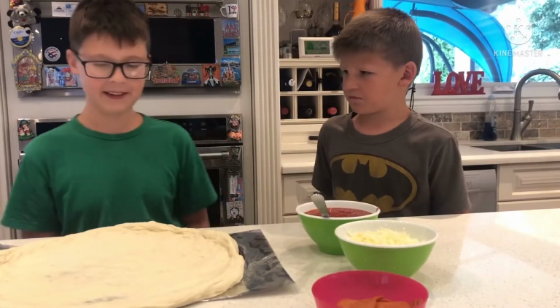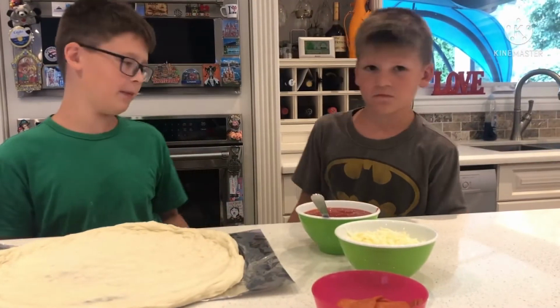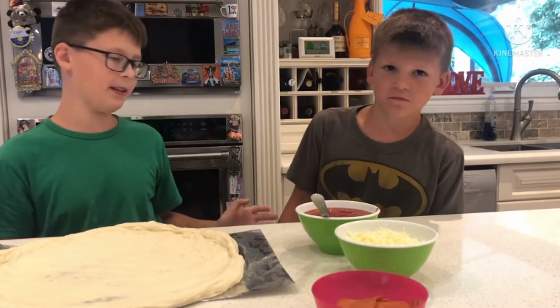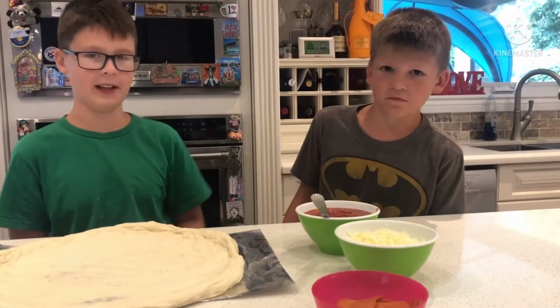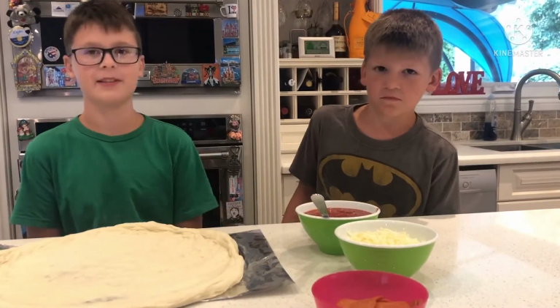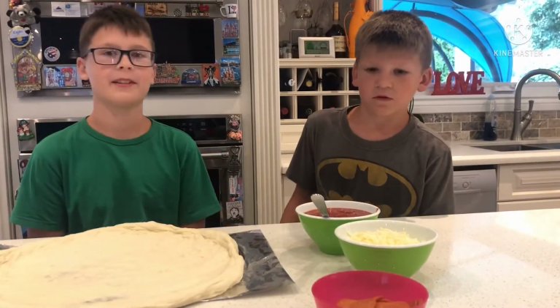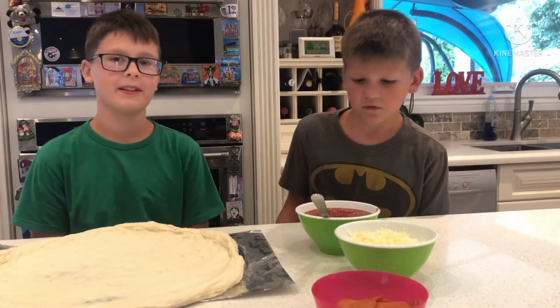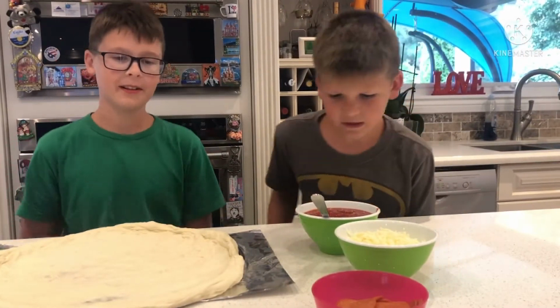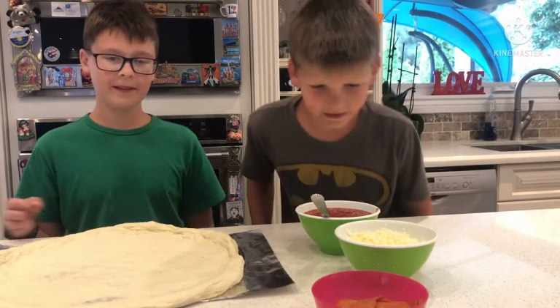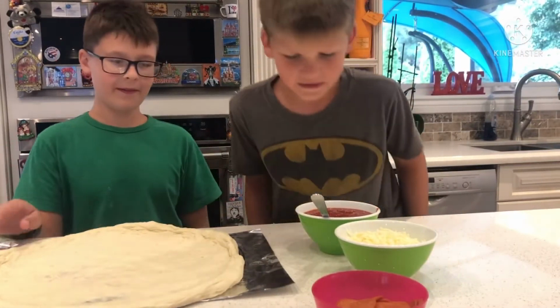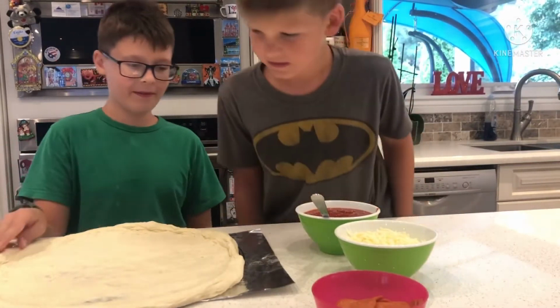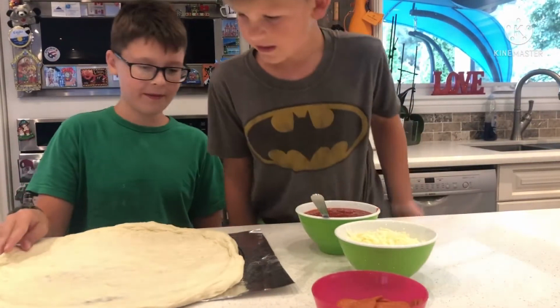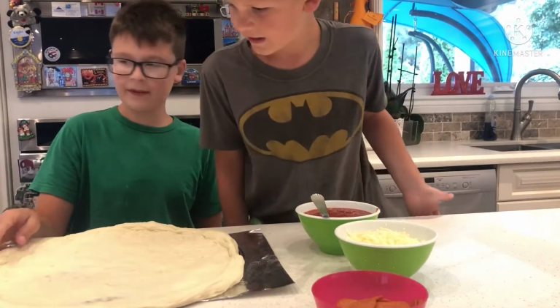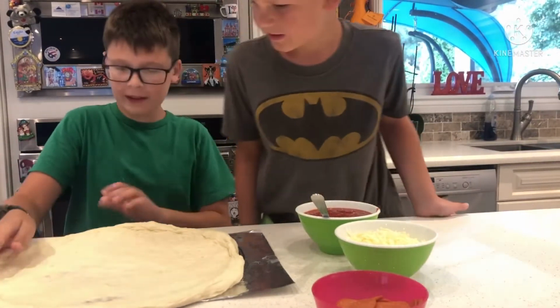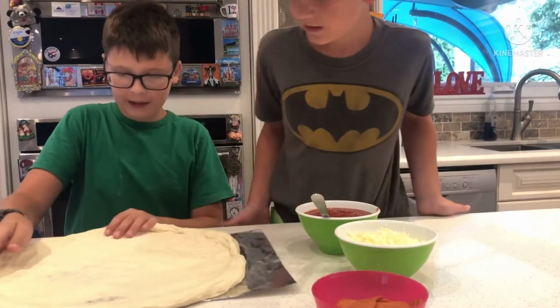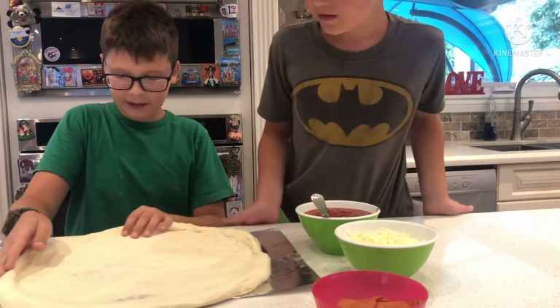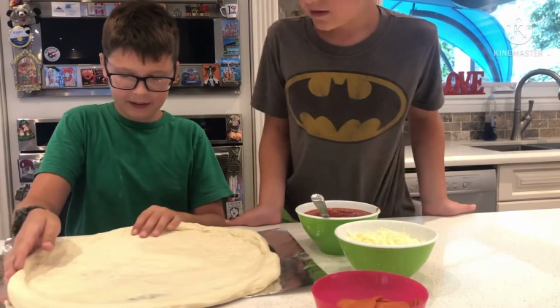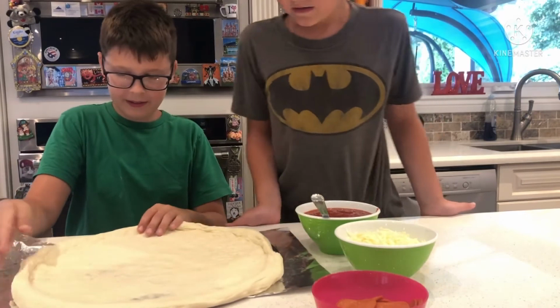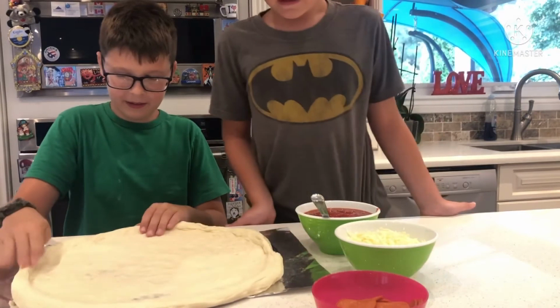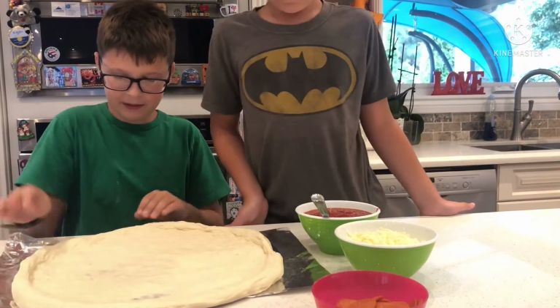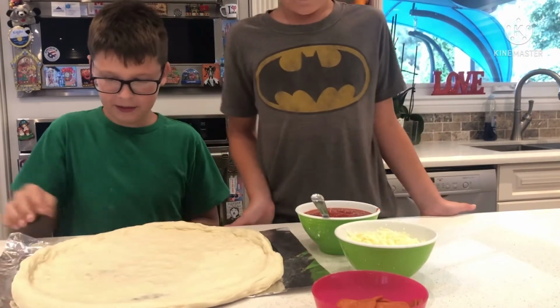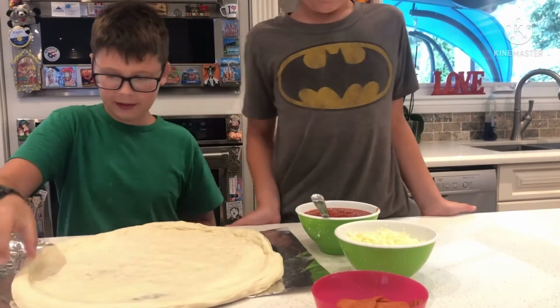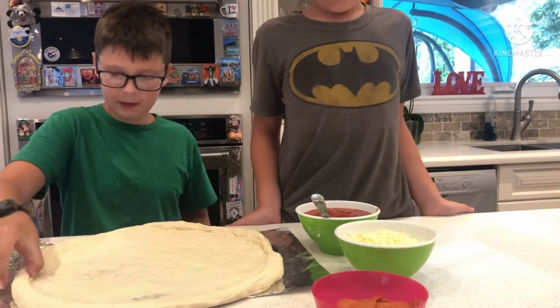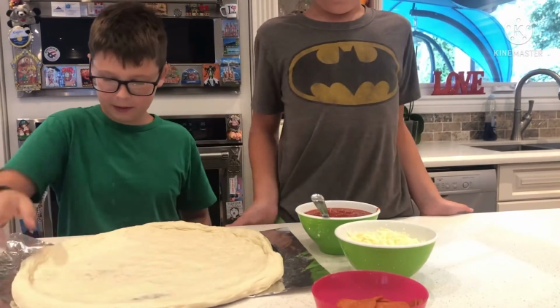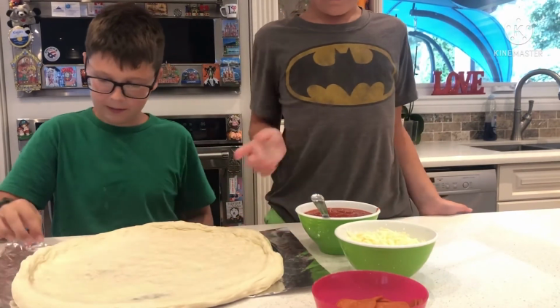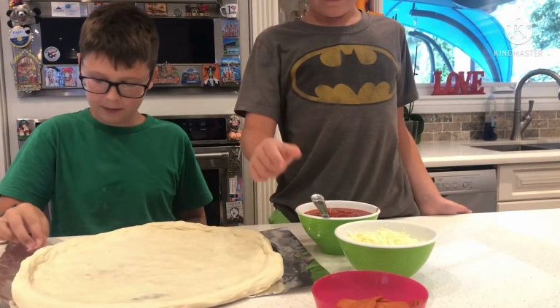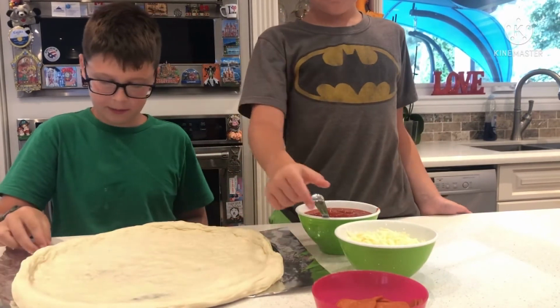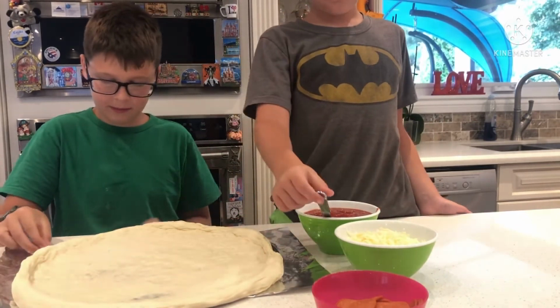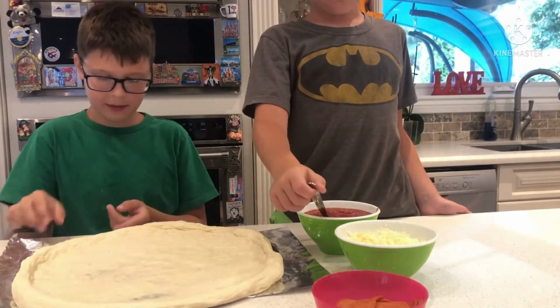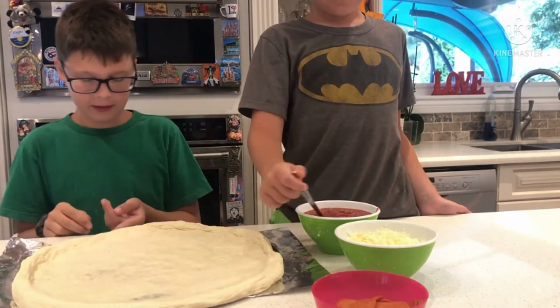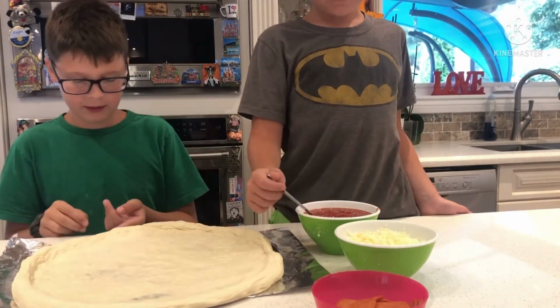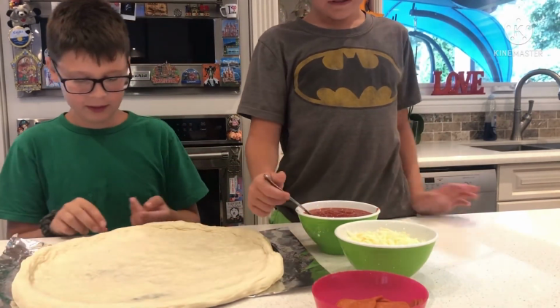Oh no, put it on the sauce. Okay, I guess I do the sauce first. Yeah.